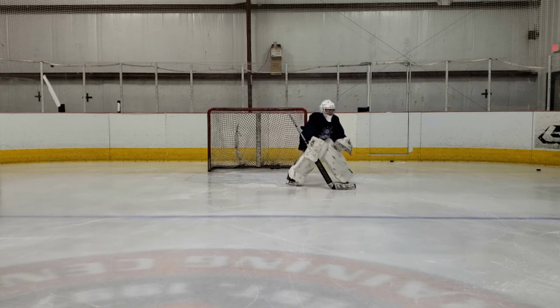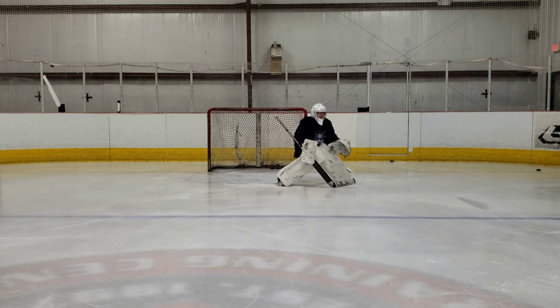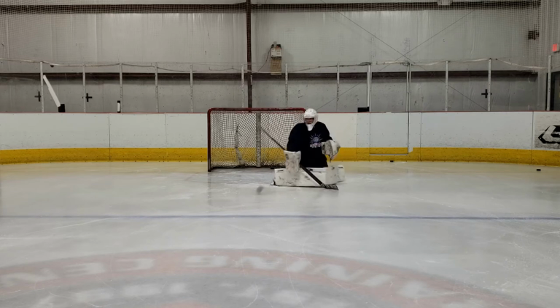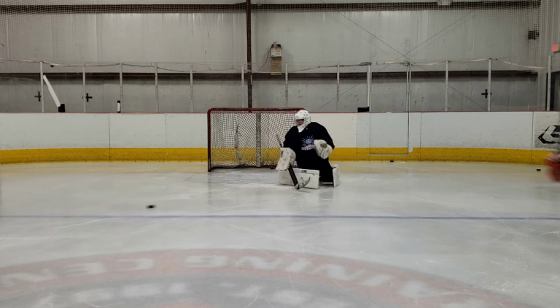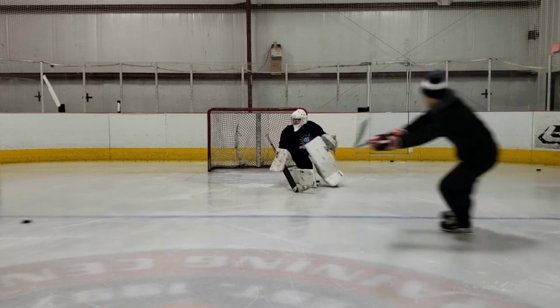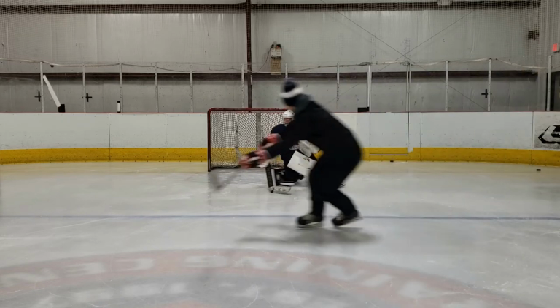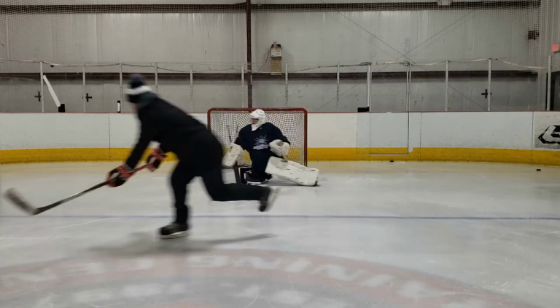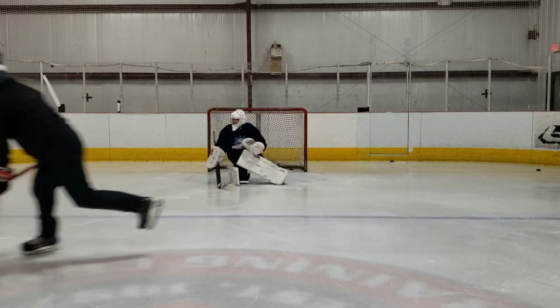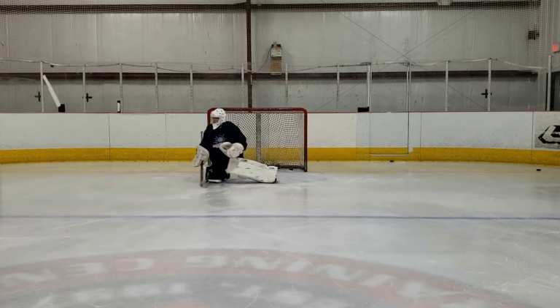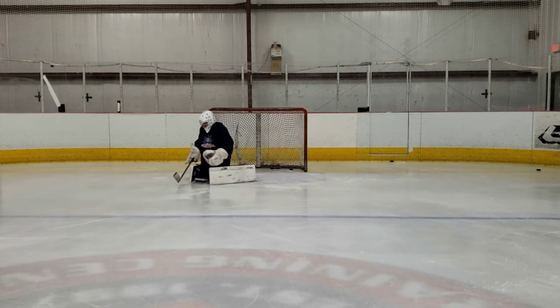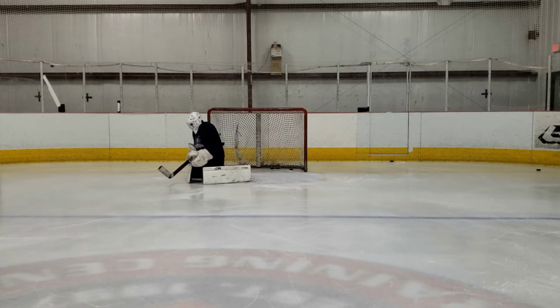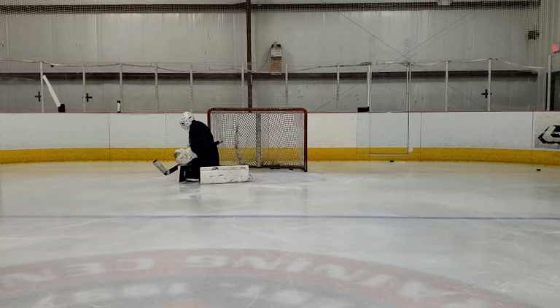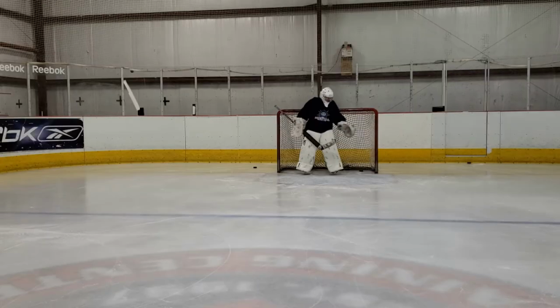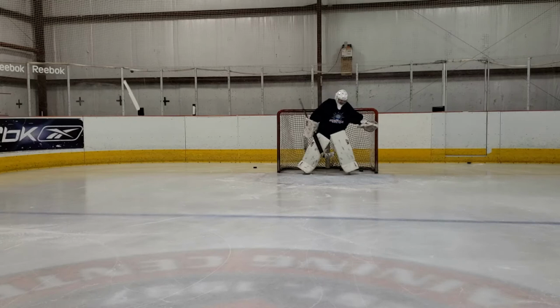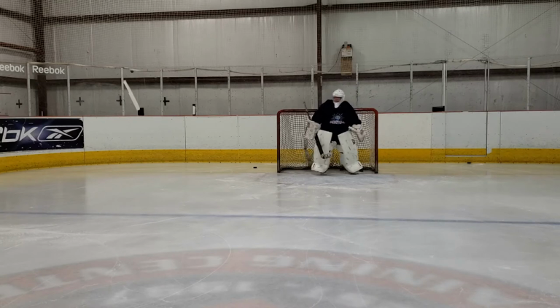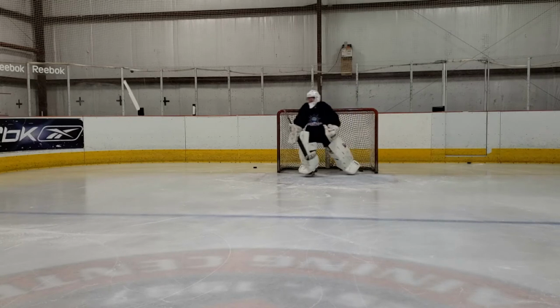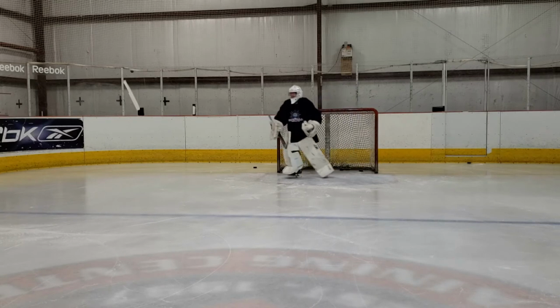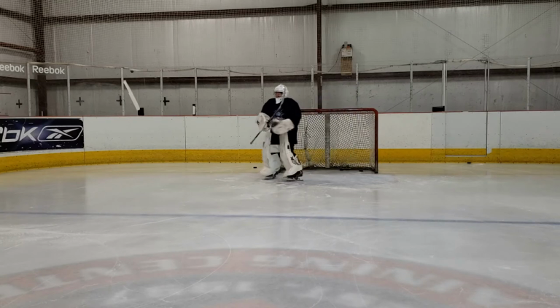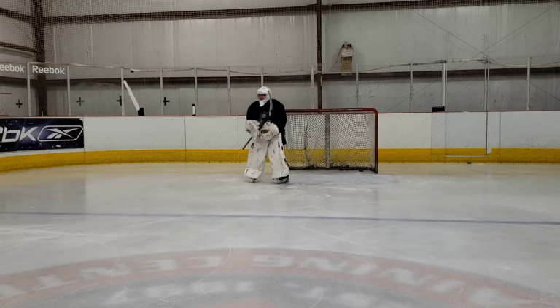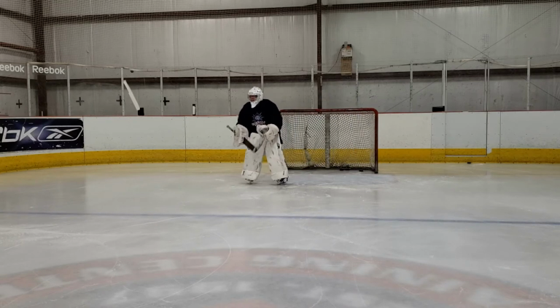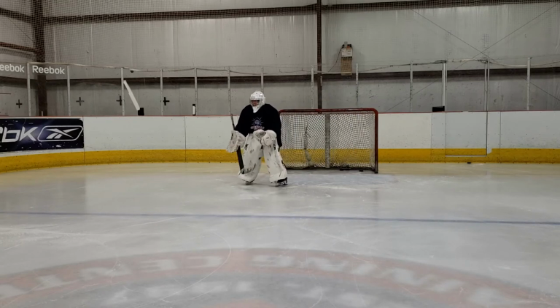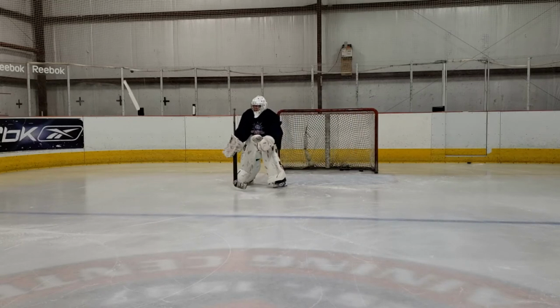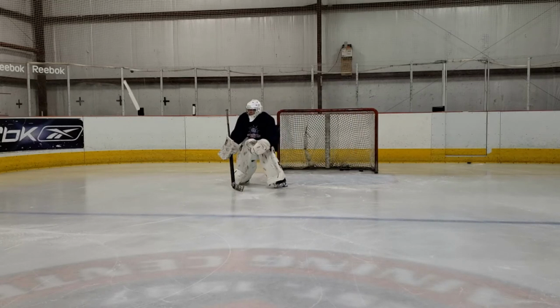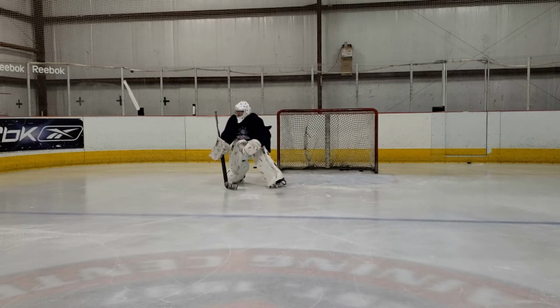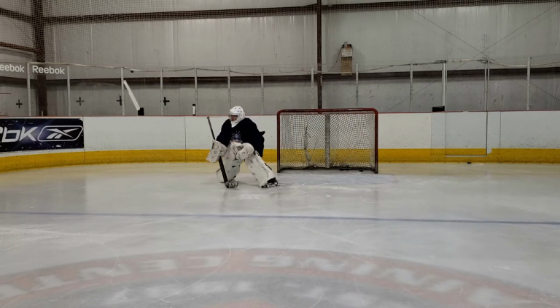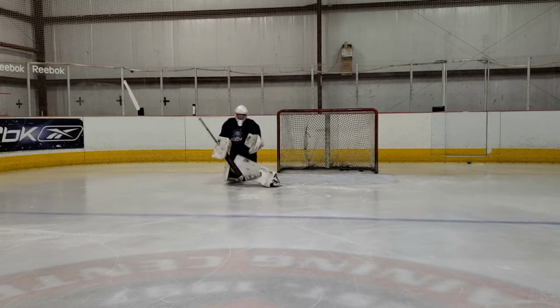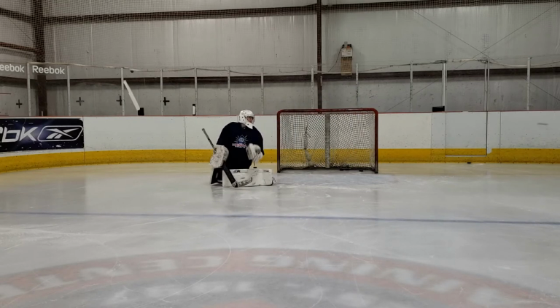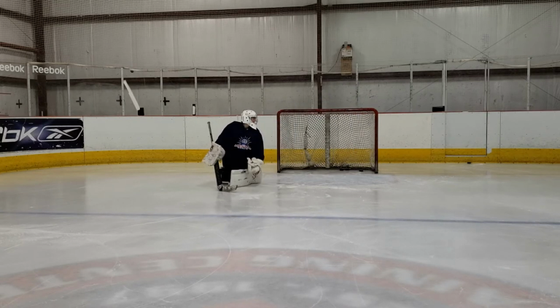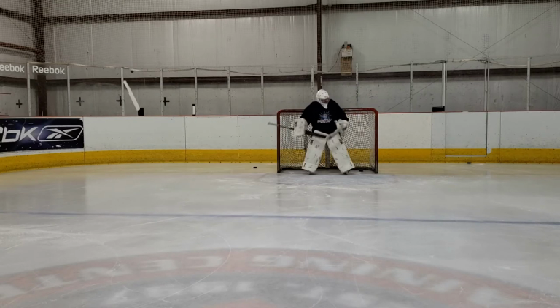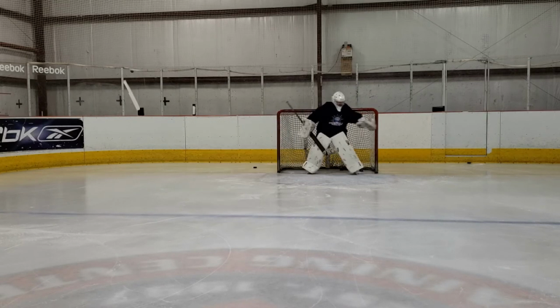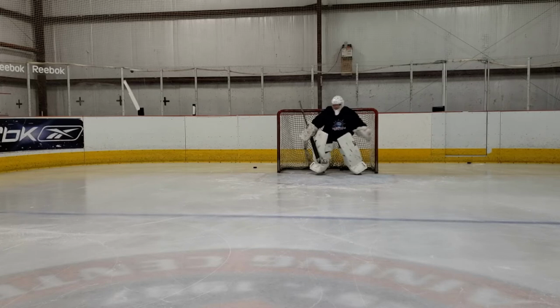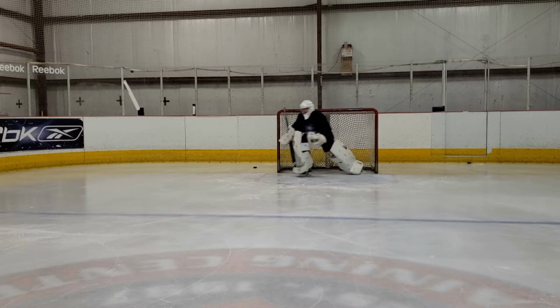As we roll through these next few clips, take a look for yourself and see which clips you feel like Mason does a decent job moving towards the puck on and getting his chest square, versus the ones where he seems to lean away from the puck and doesn't quite get there.